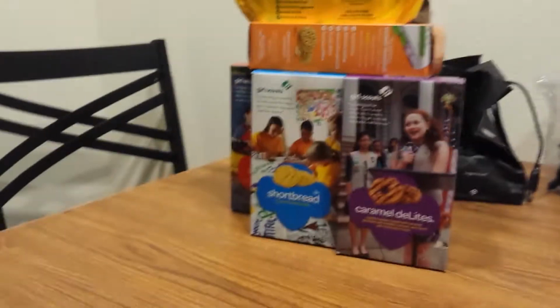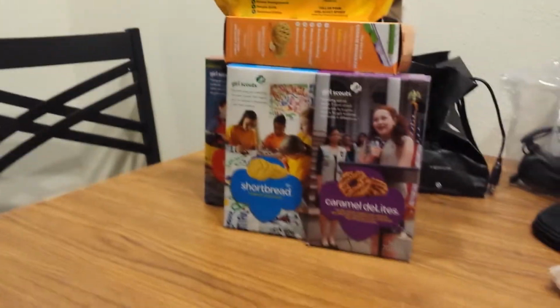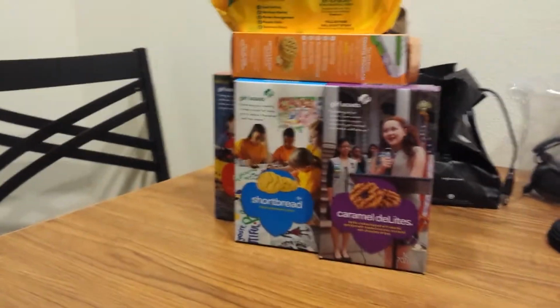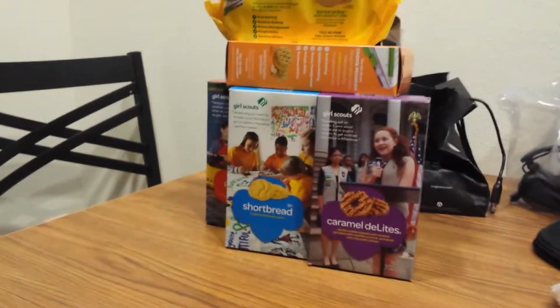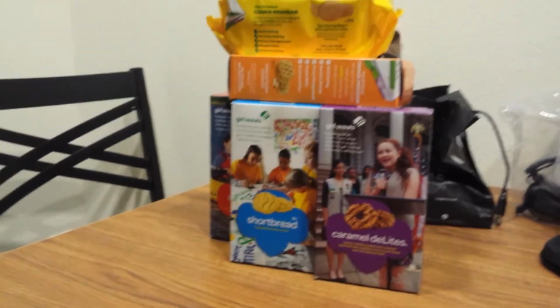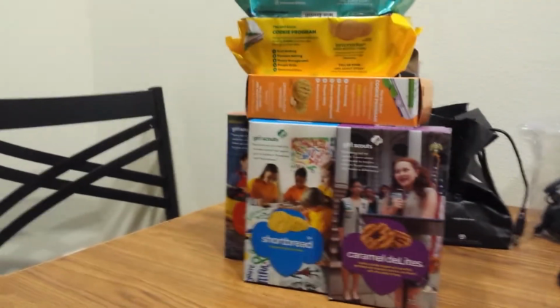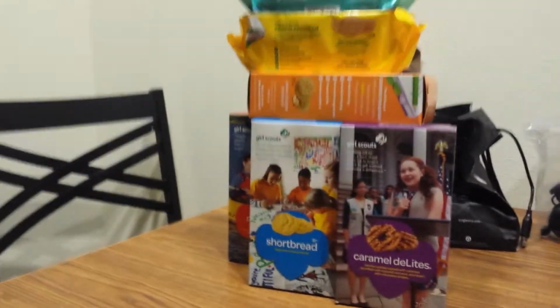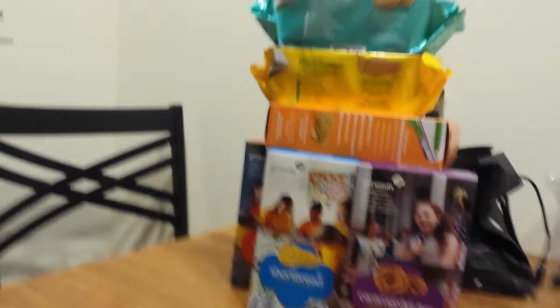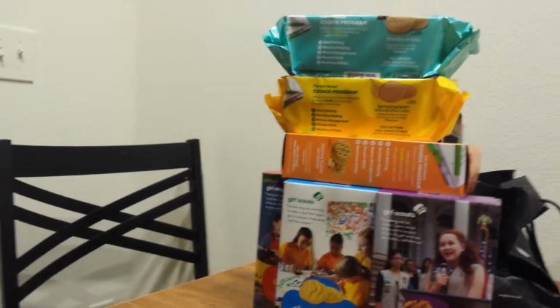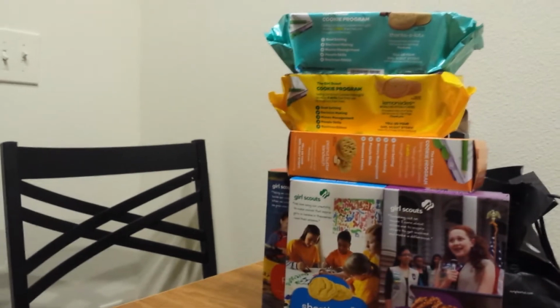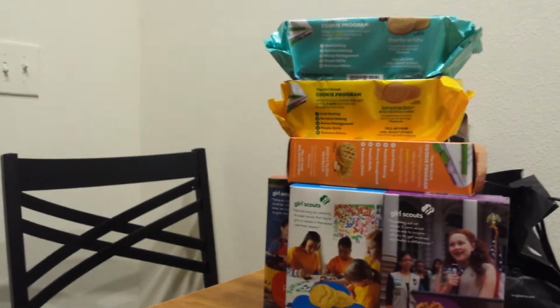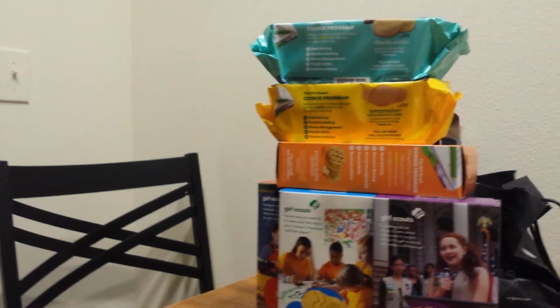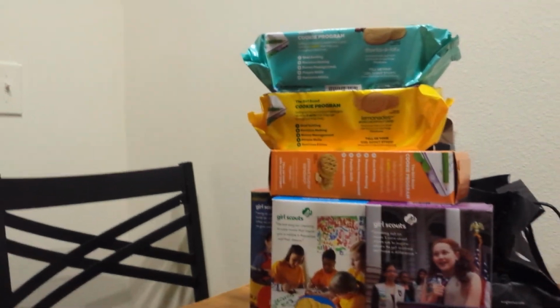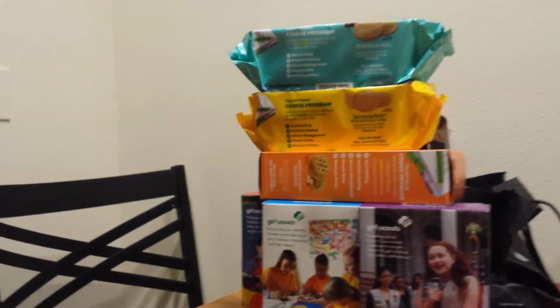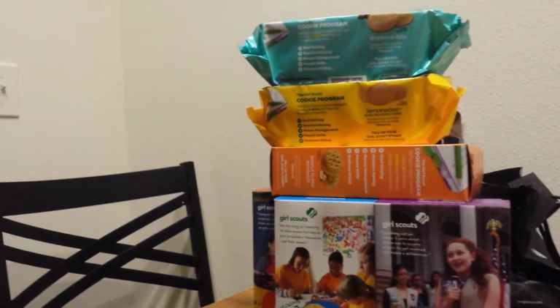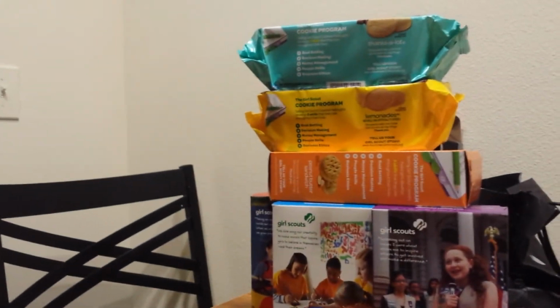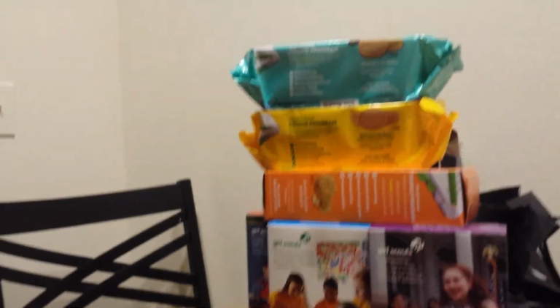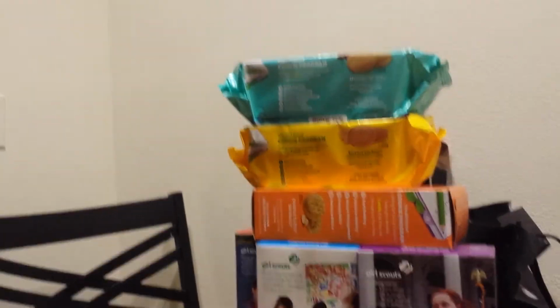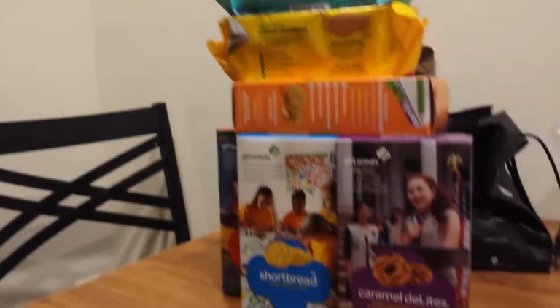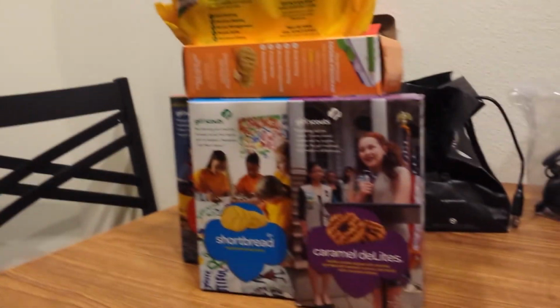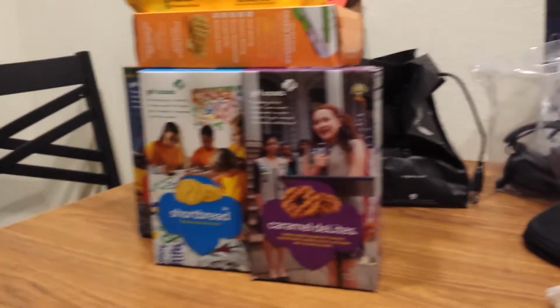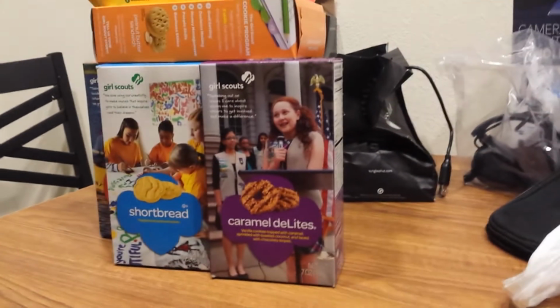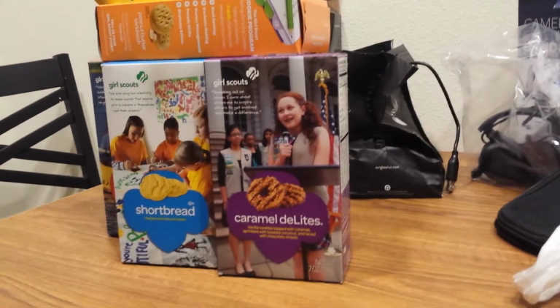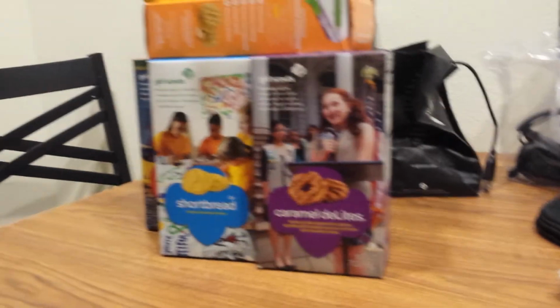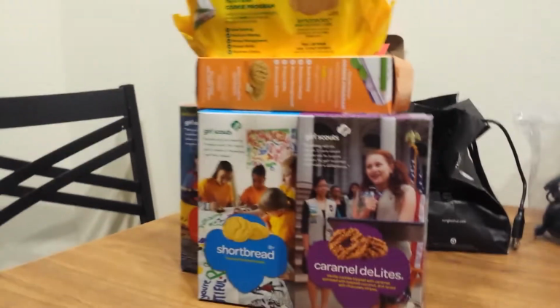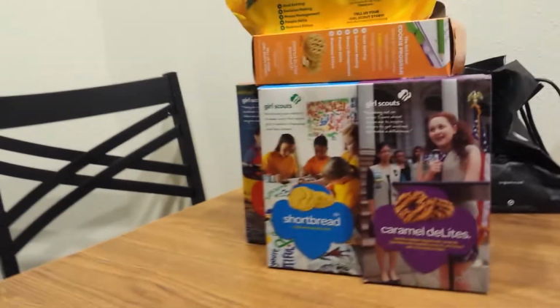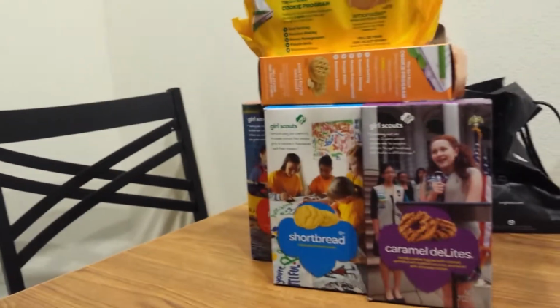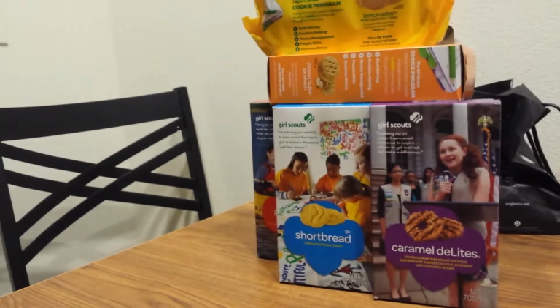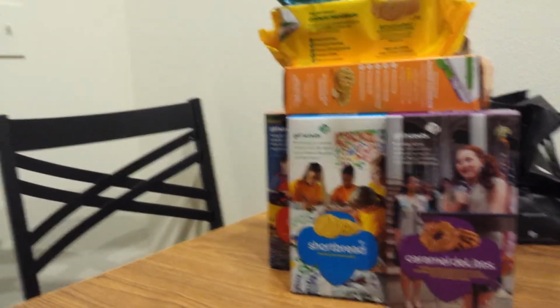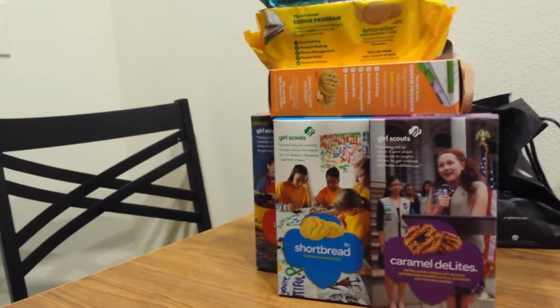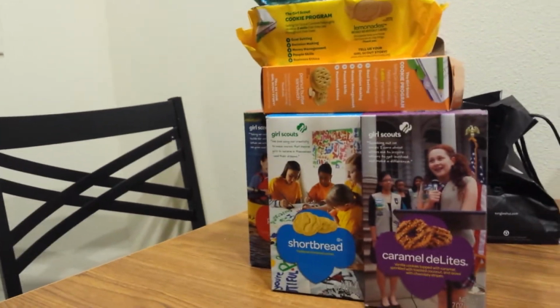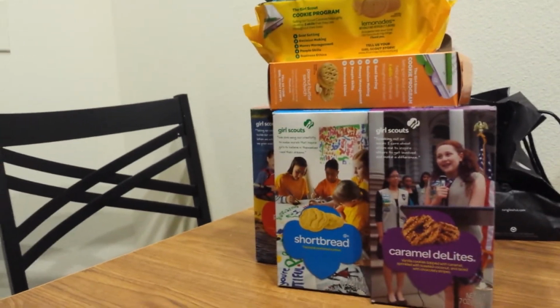You will have a Girl Scout cookie week on the channel. I will be reviewing everything from the thankslots down to the wild samolos. So stay tuned for that. That's going to be awesome.